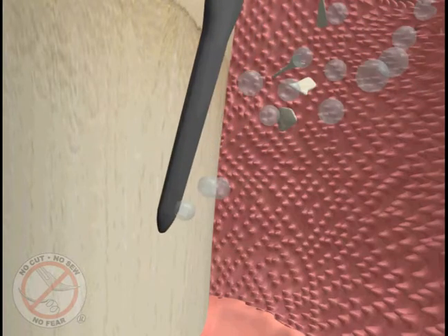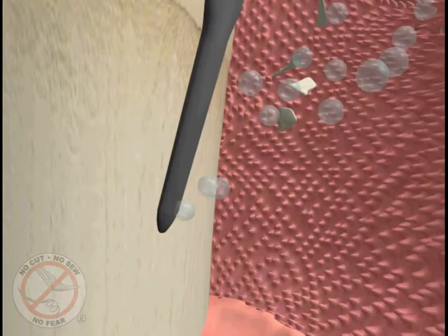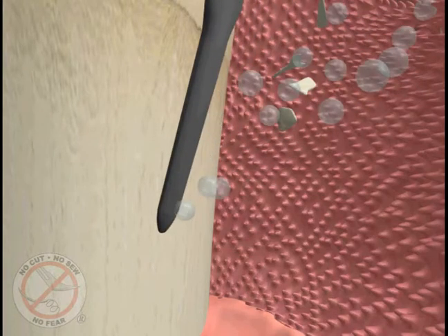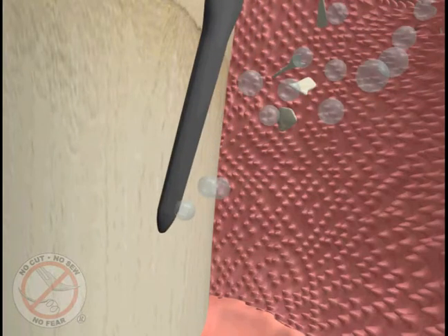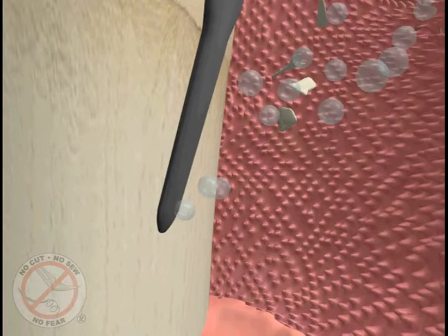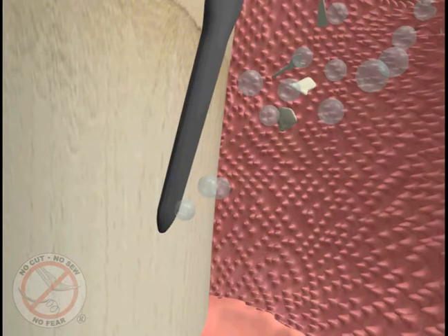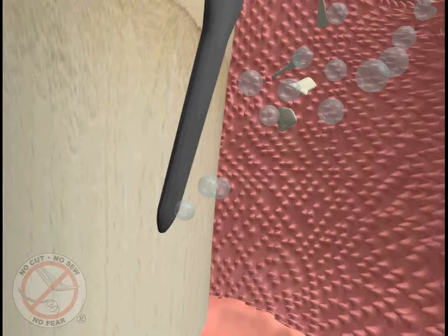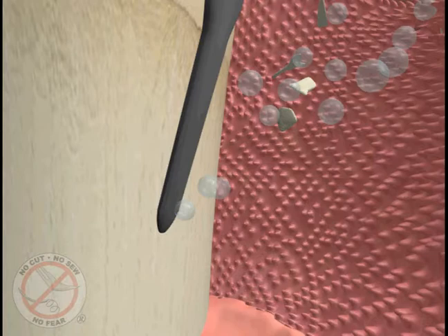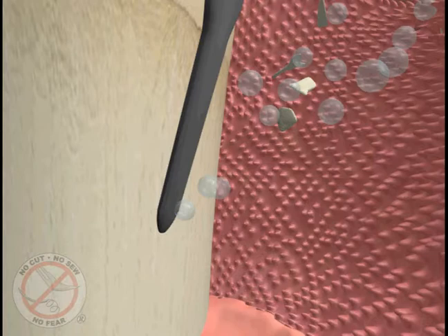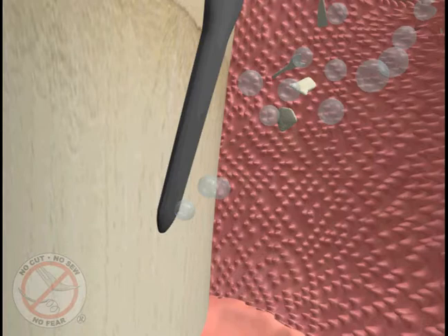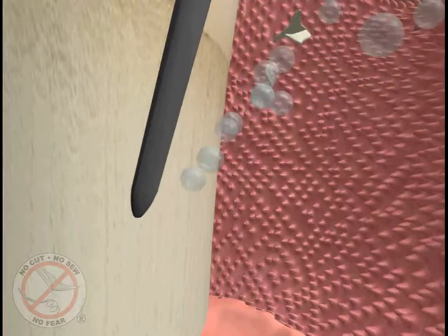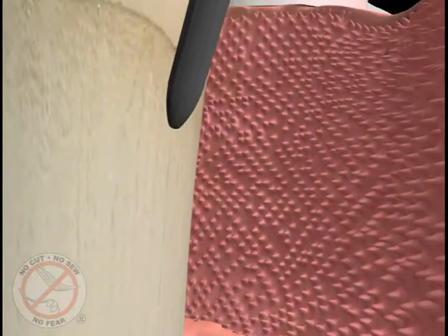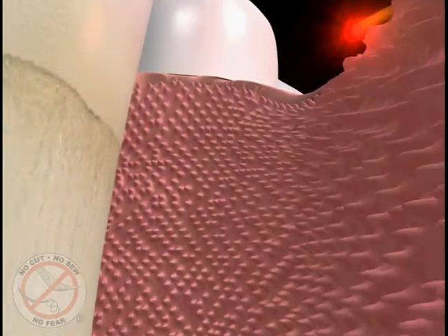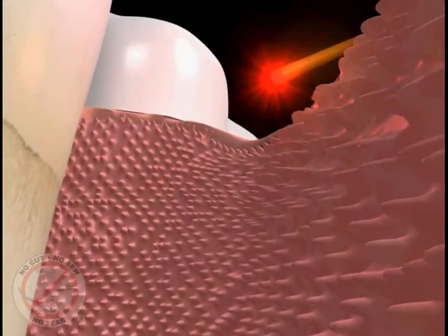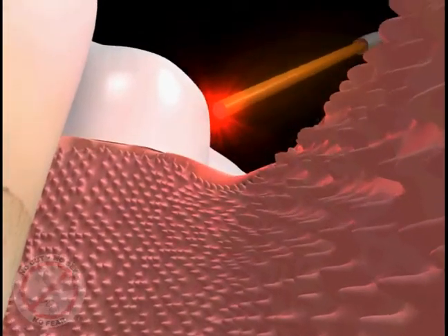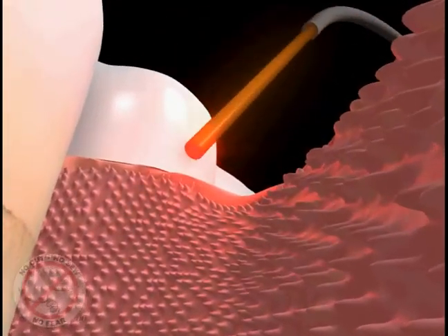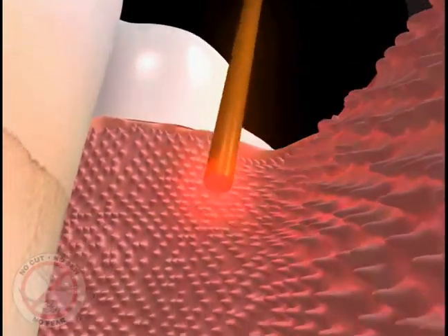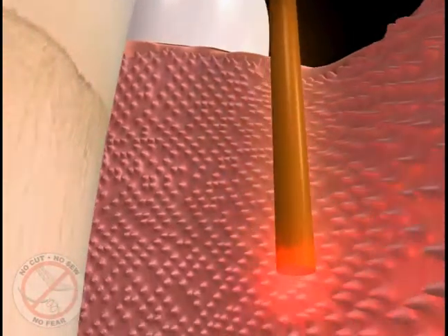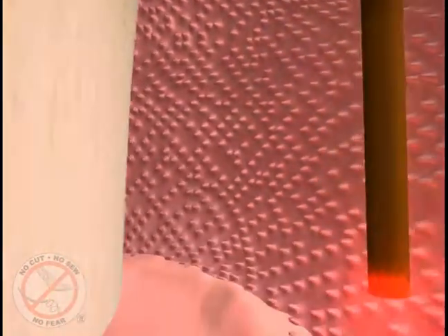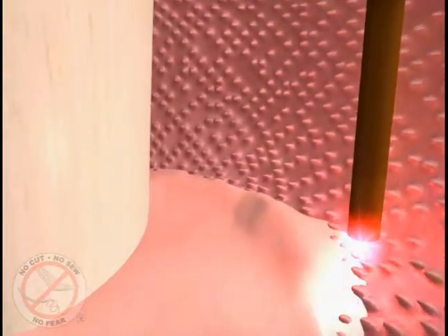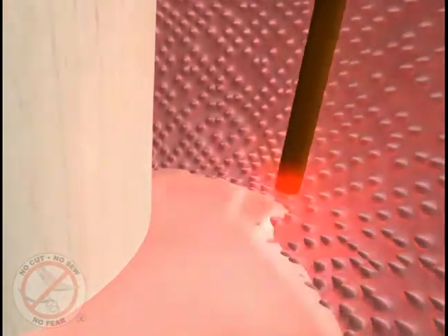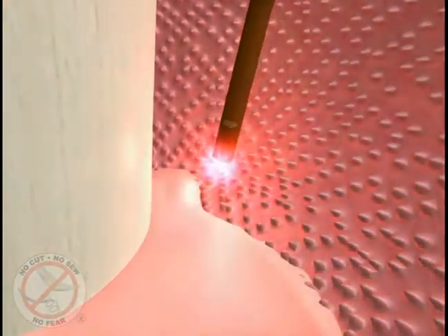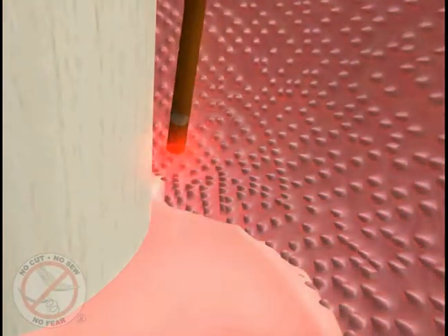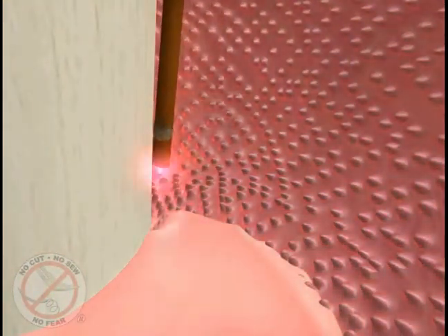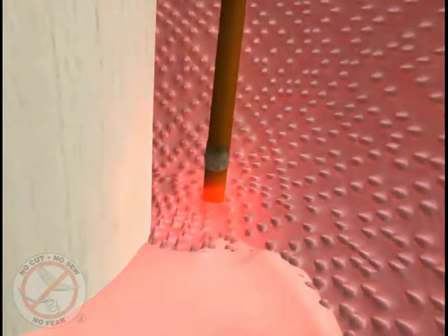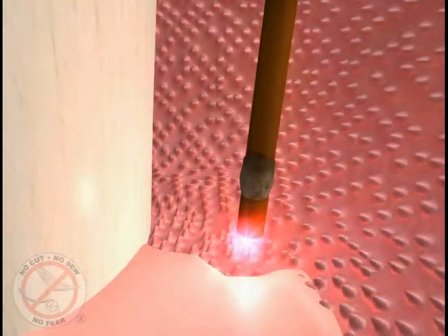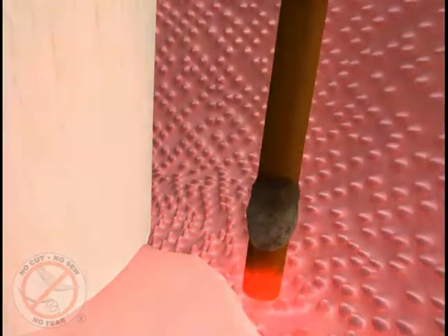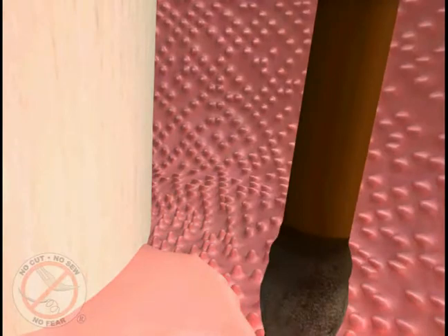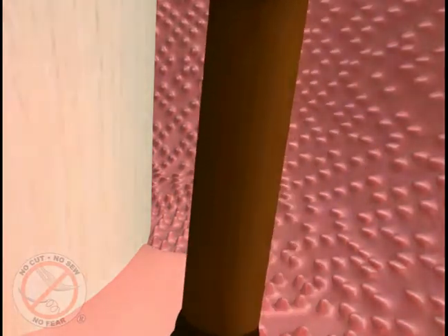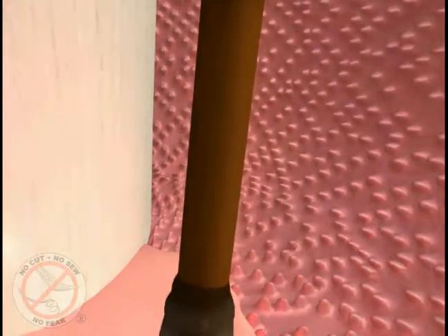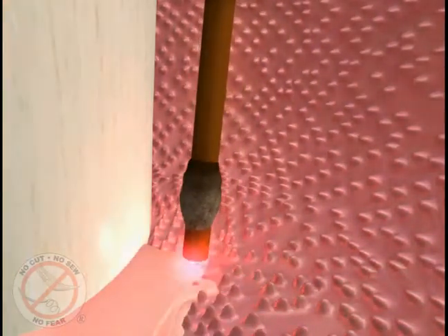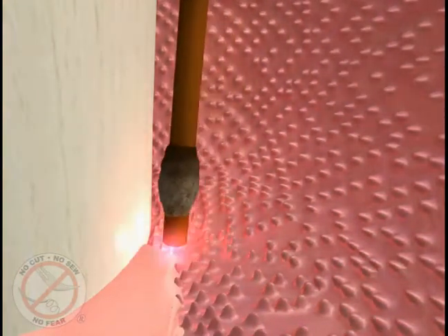Some hand-cleaning instruments may be used at this time to remove any remaining hard calcium deposits. Then the laser is used again at the bottom of the pocket to remove any remaining diseased tissue. This pass of the laser also sterilizes the tissue and bone and completely eliminates the bad bacteria, germs, and toxins.